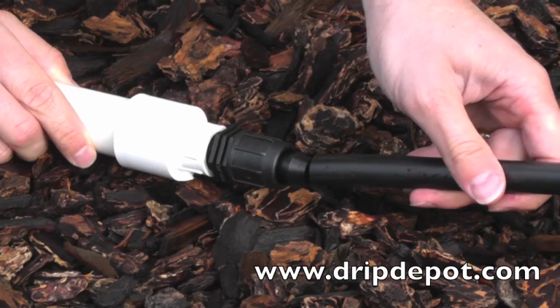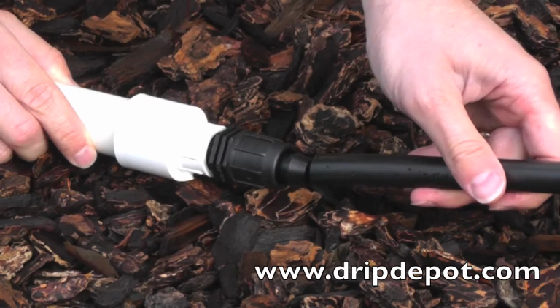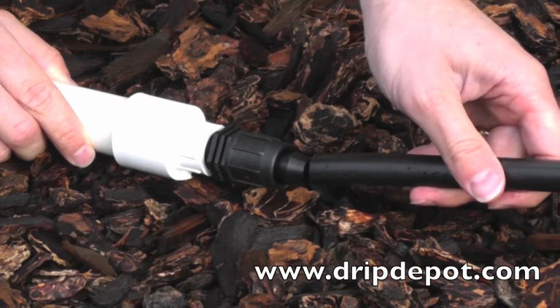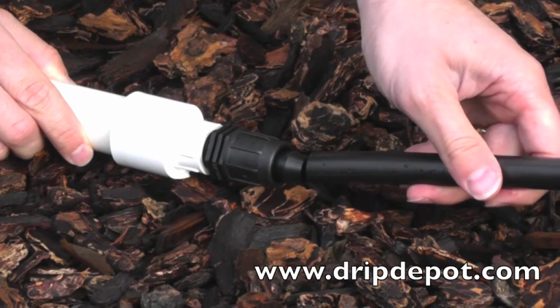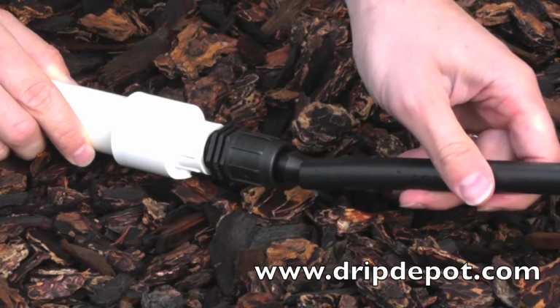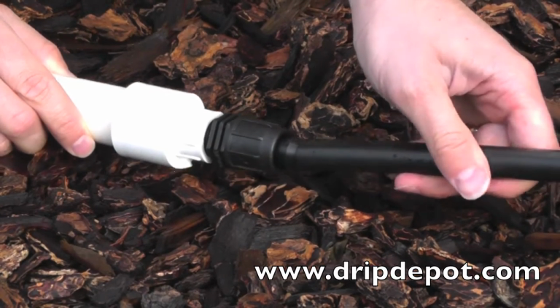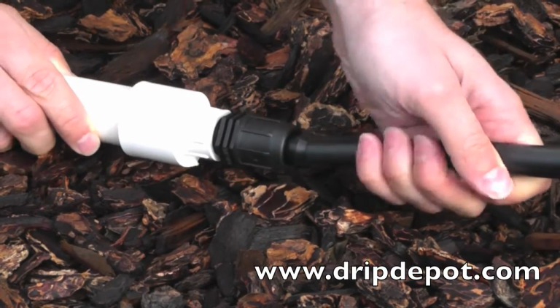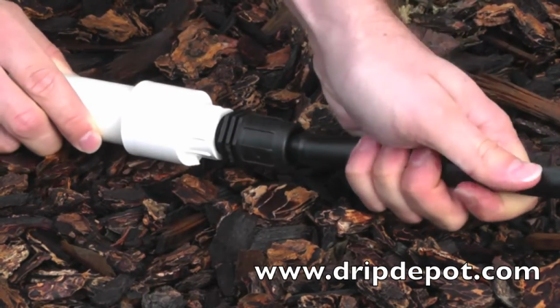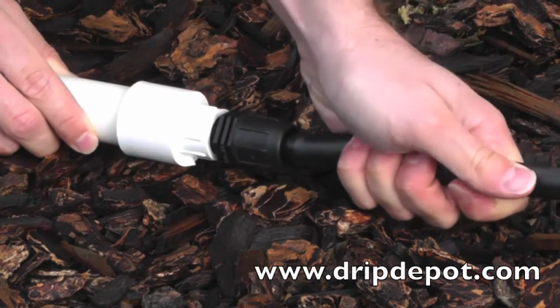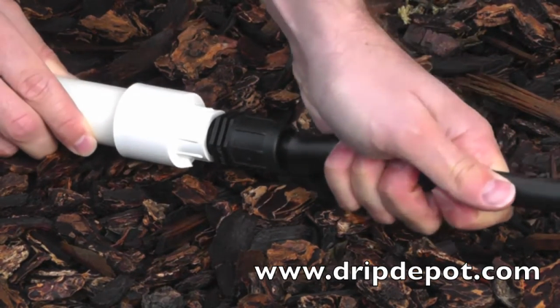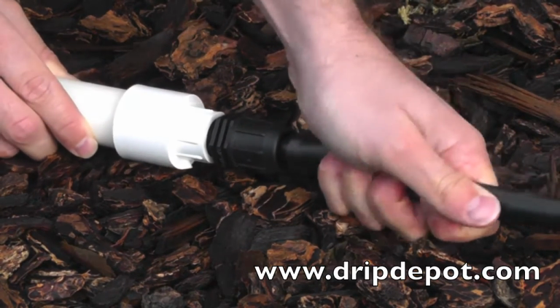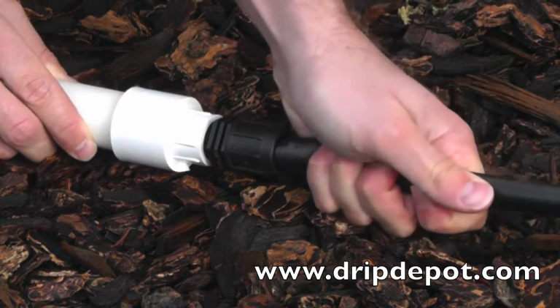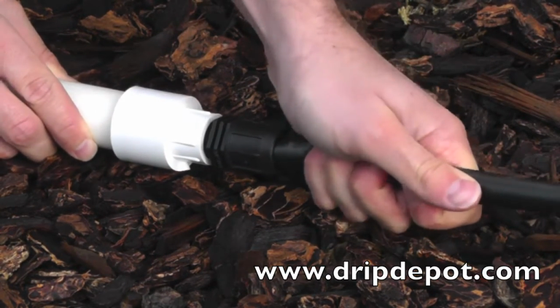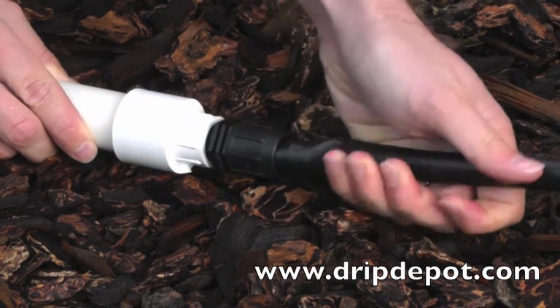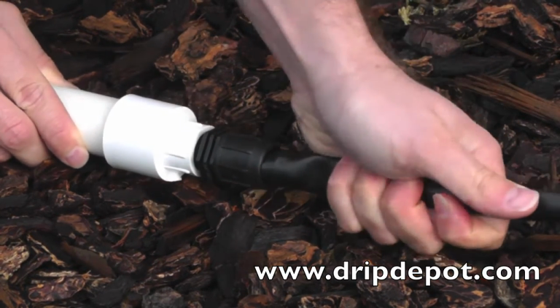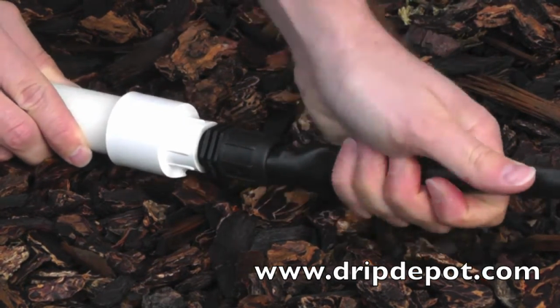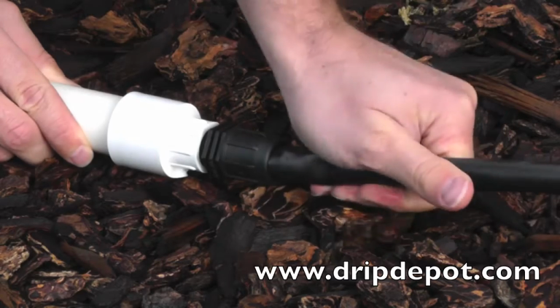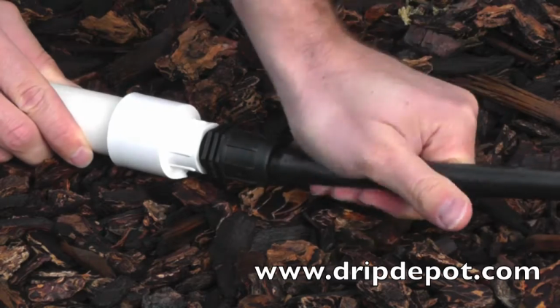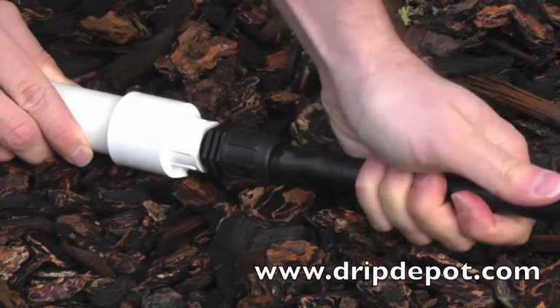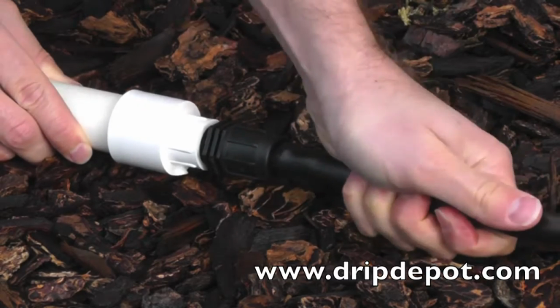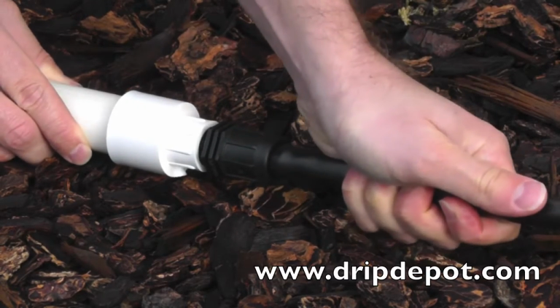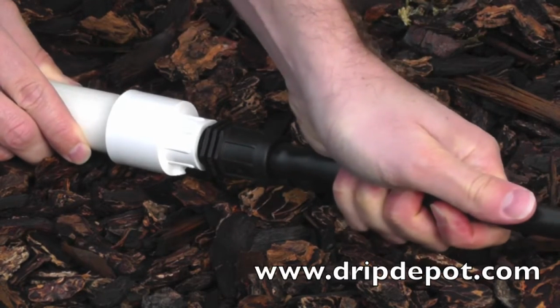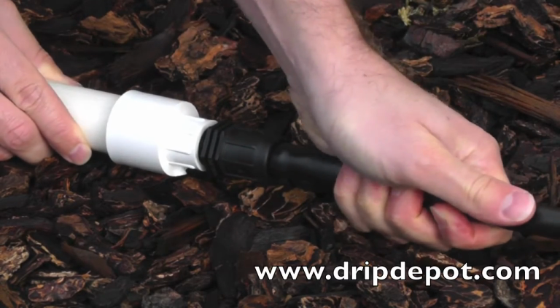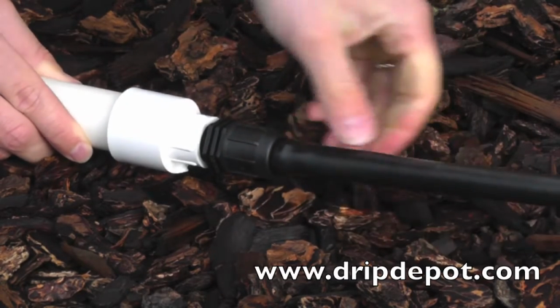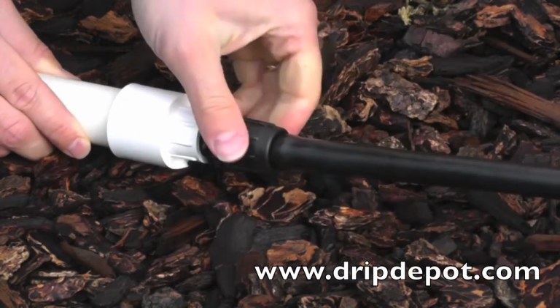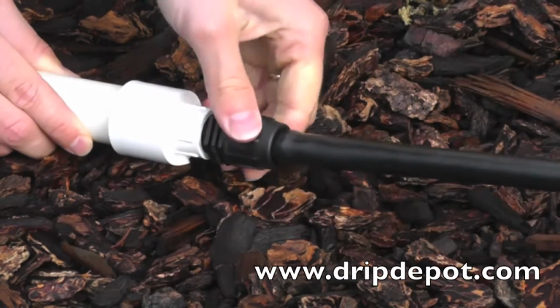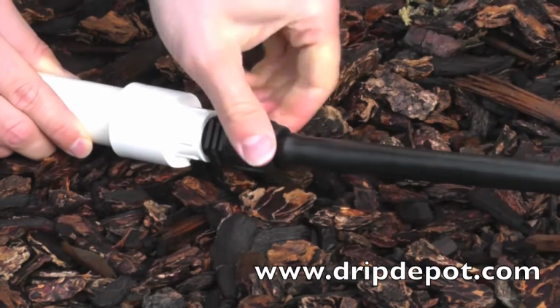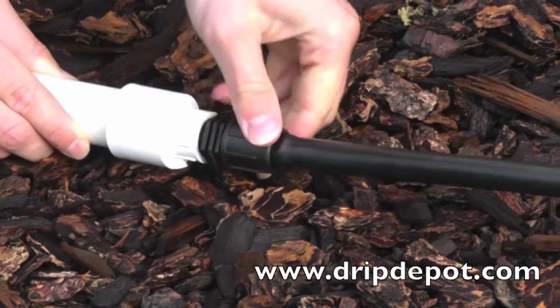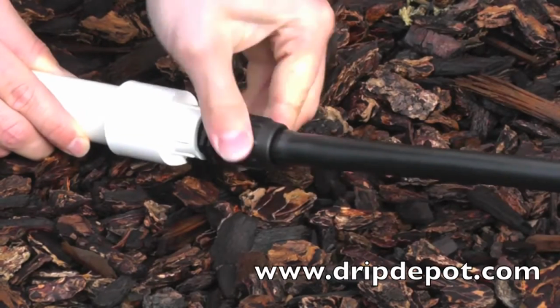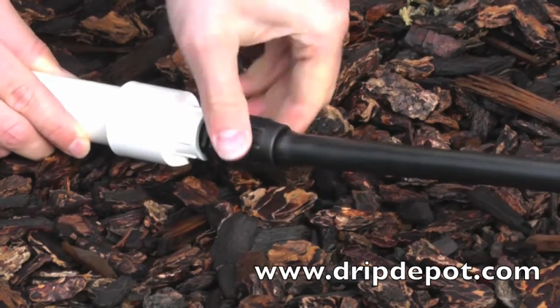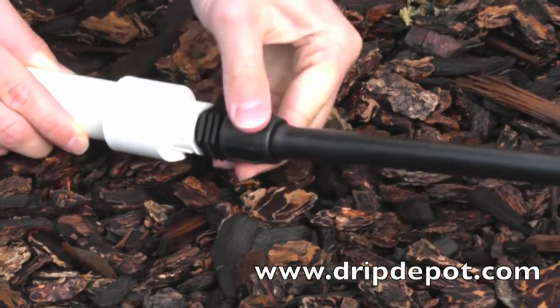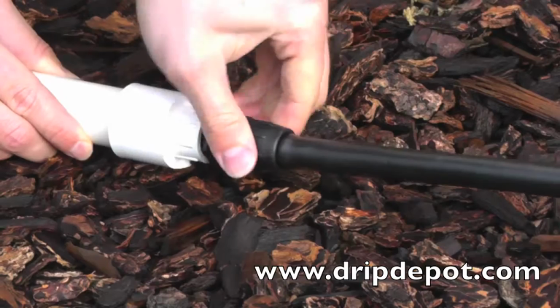Push the tubing completely over the barb — sometimes wiggling the tubing back and forth helps. The nut will then screw over the top of the tubing, locking it into place.